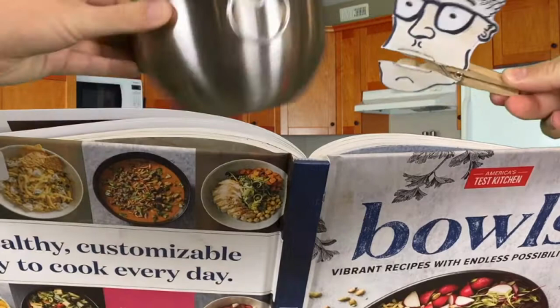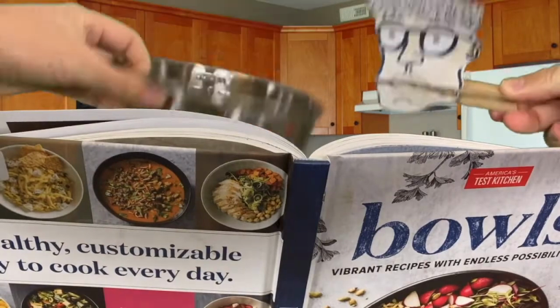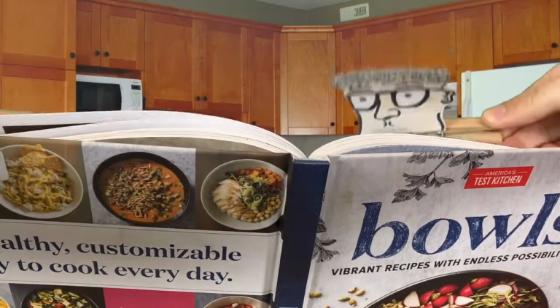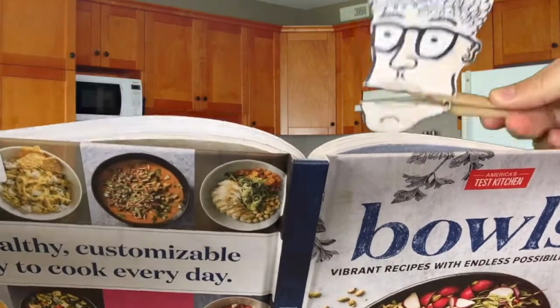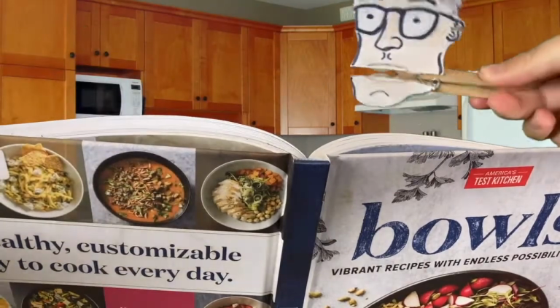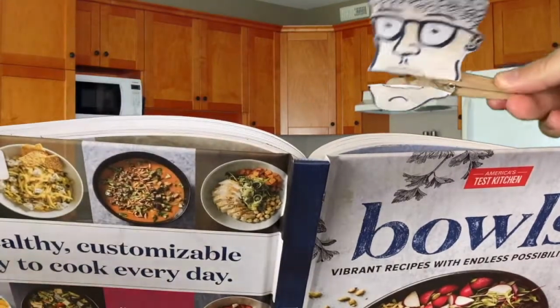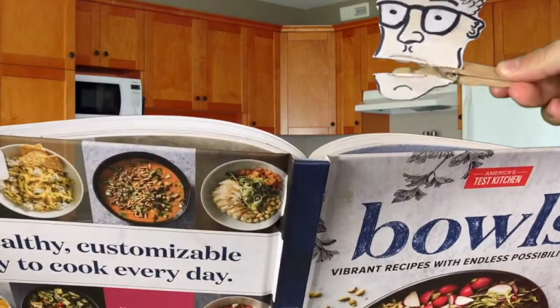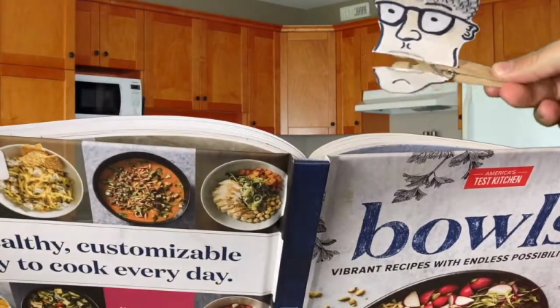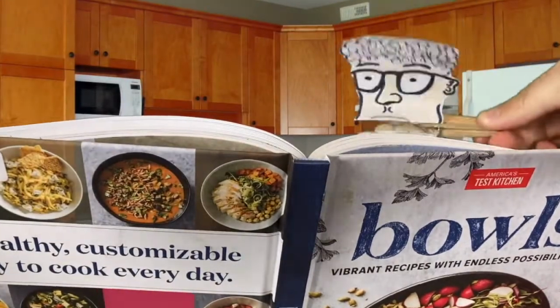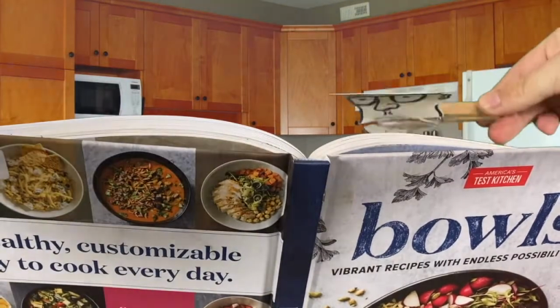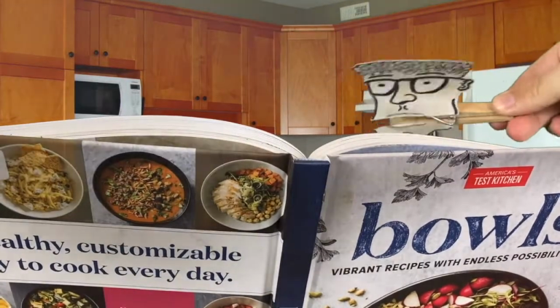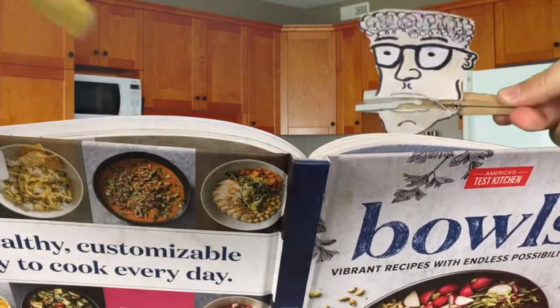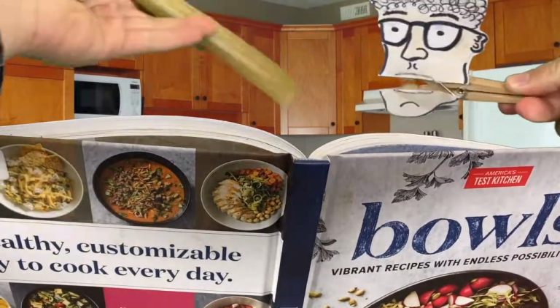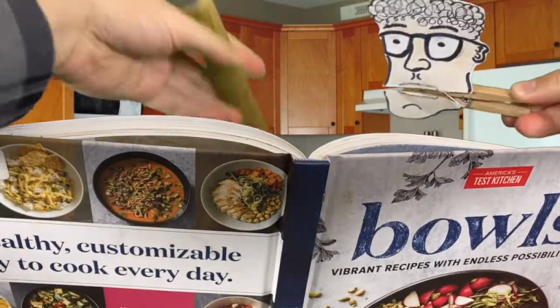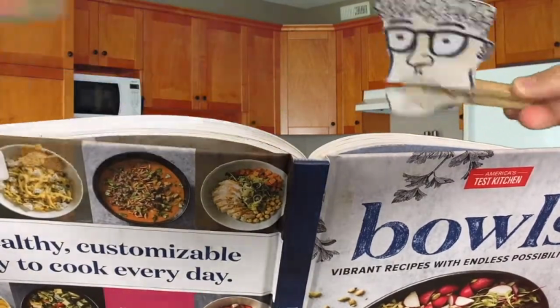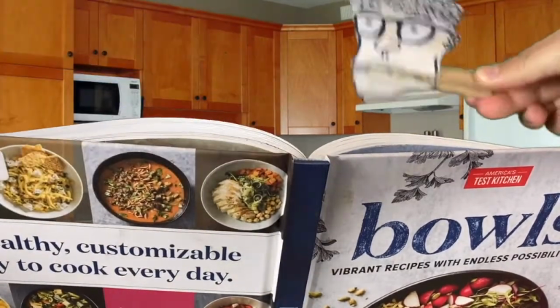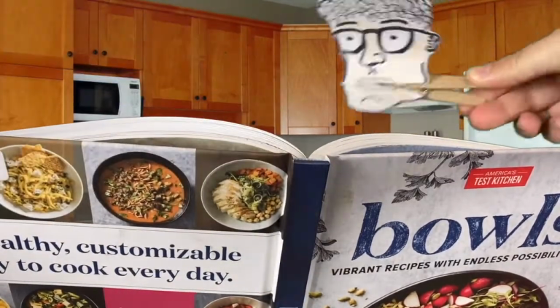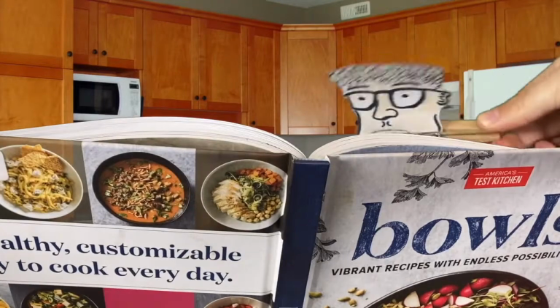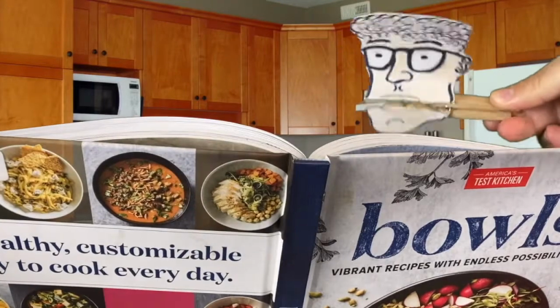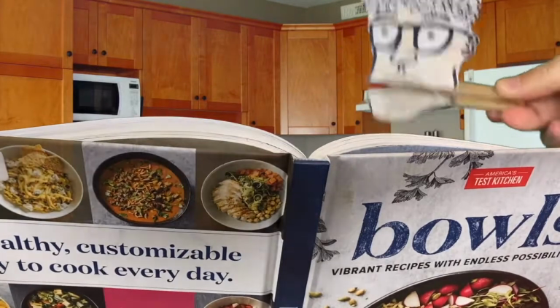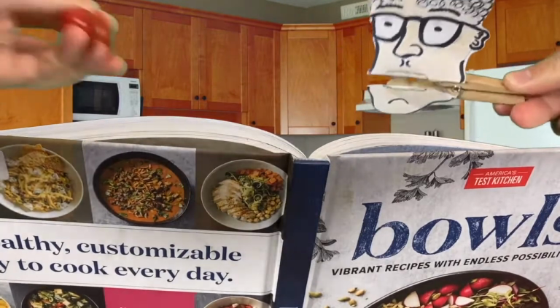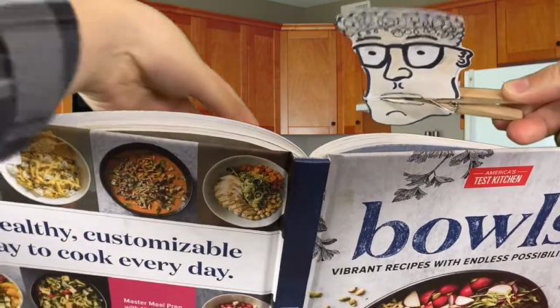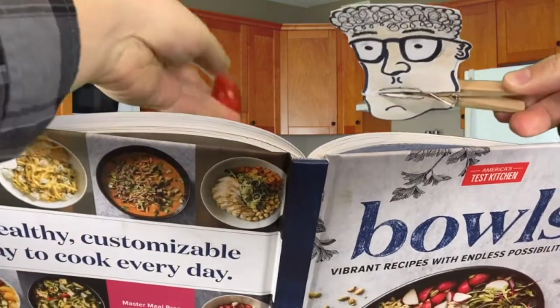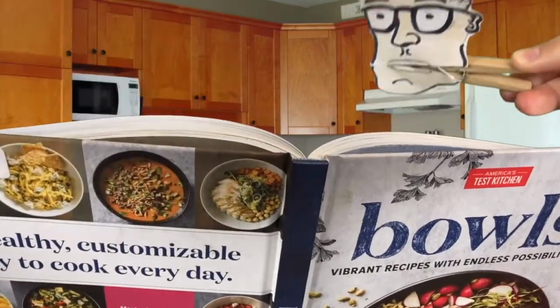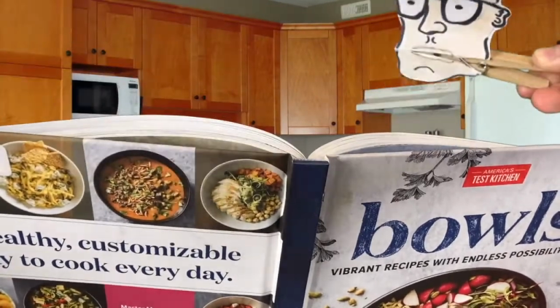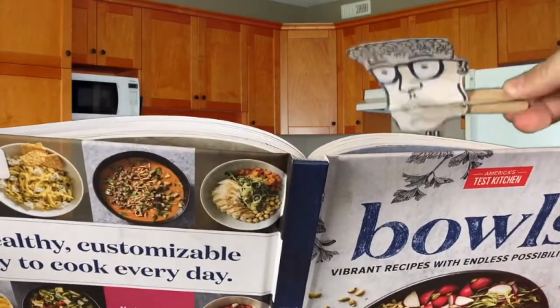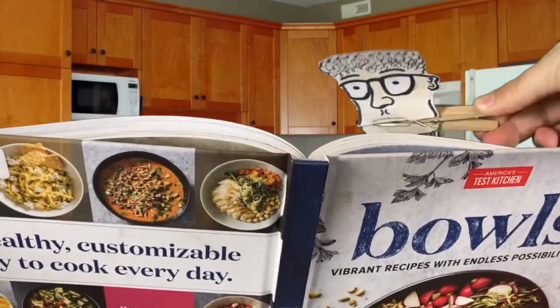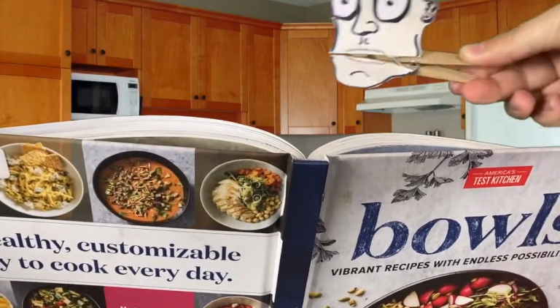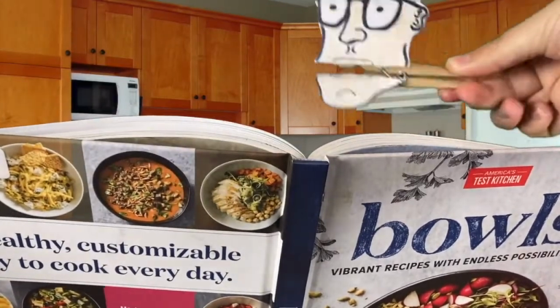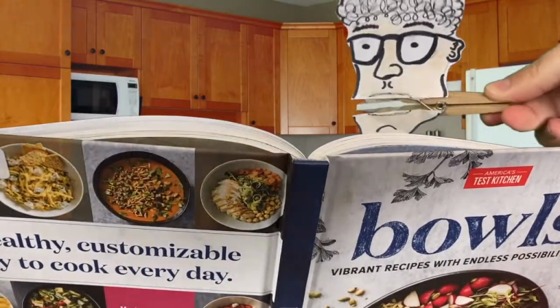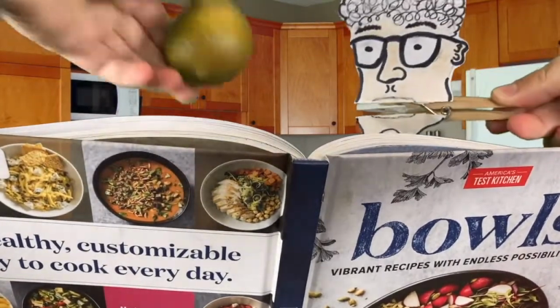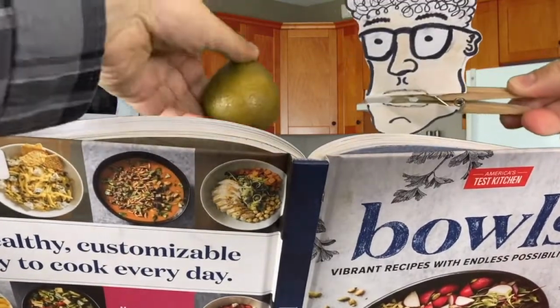Got the bowl — good-looking bowl. Okay, what do we got here? Let's see. Celery — put the celery in there. Now we need some cherry tomatoes. A little bit of lime would help — a little bit of lime.